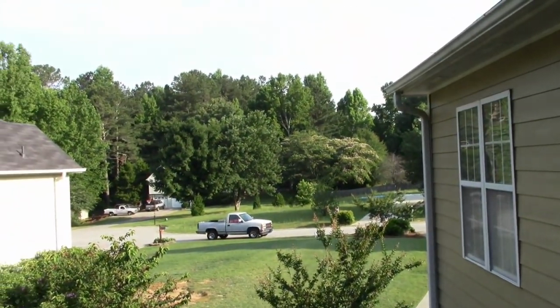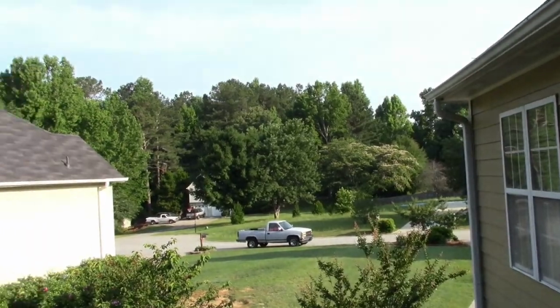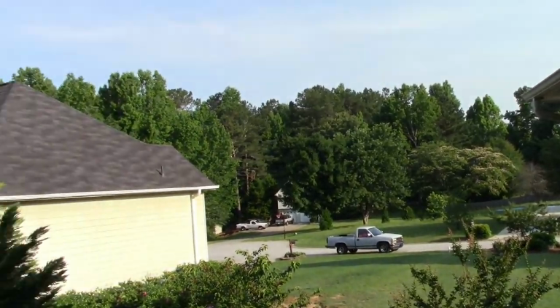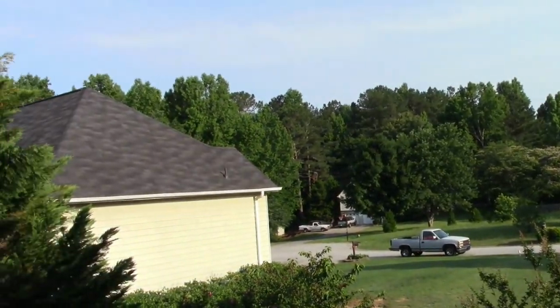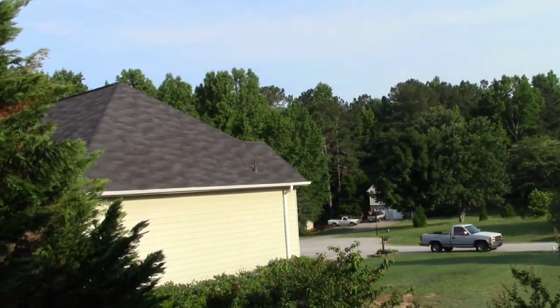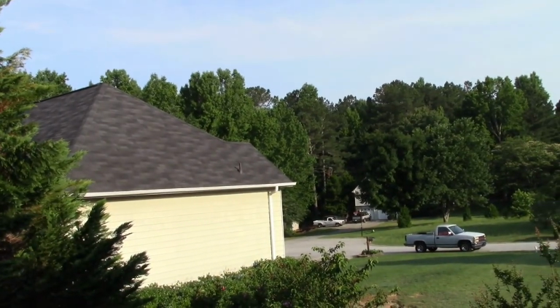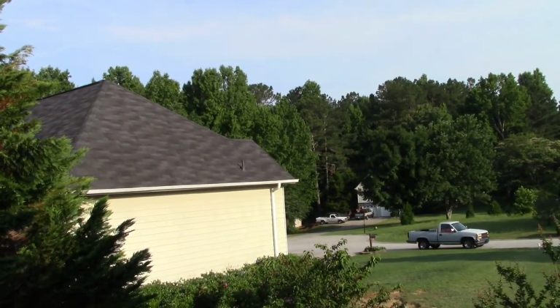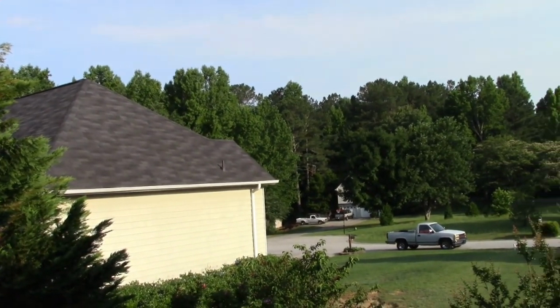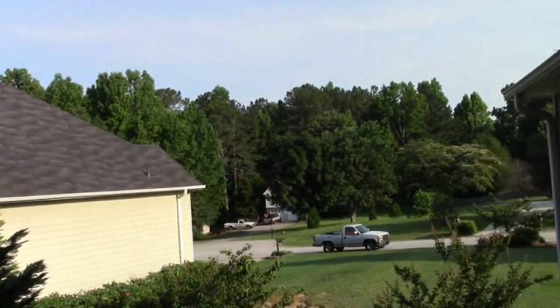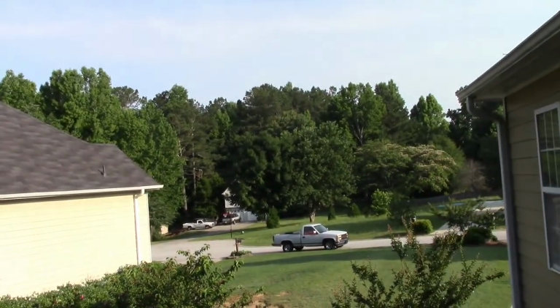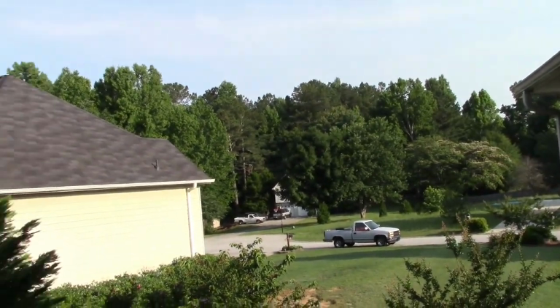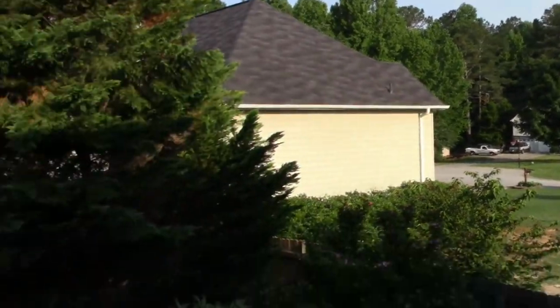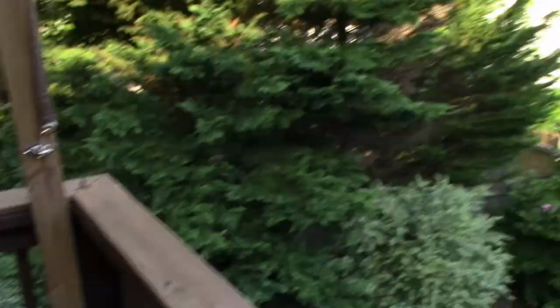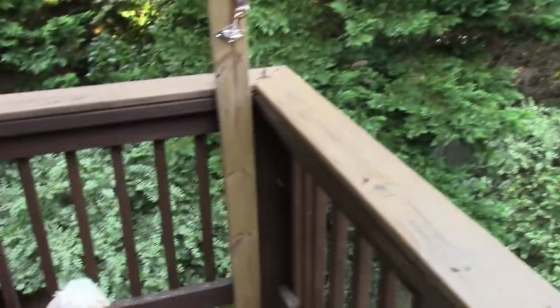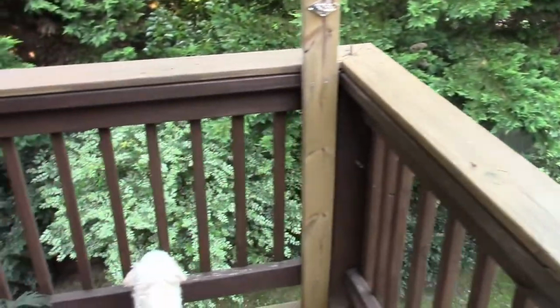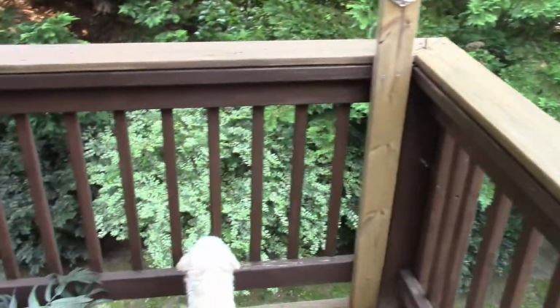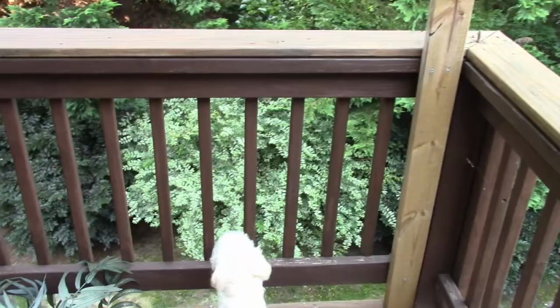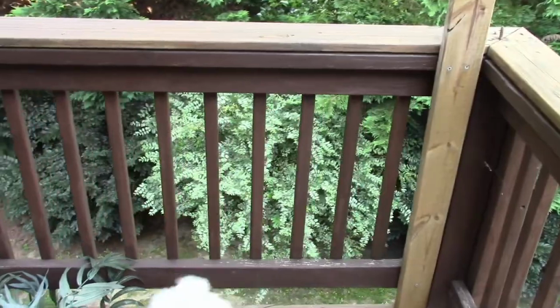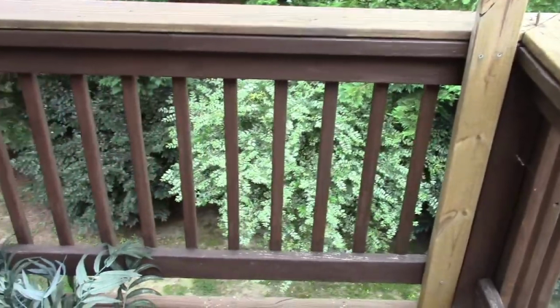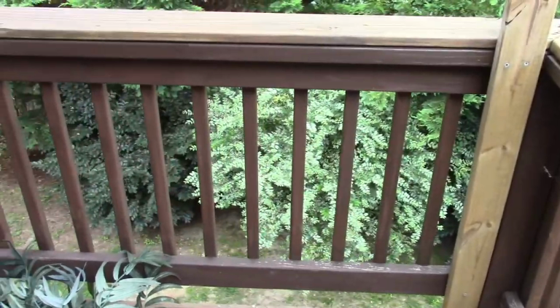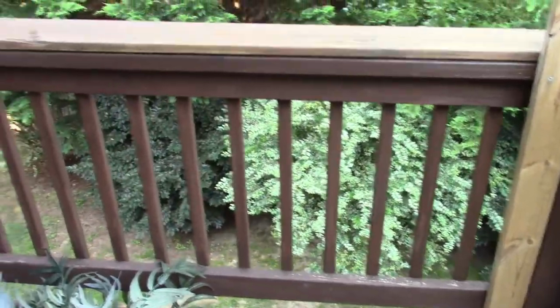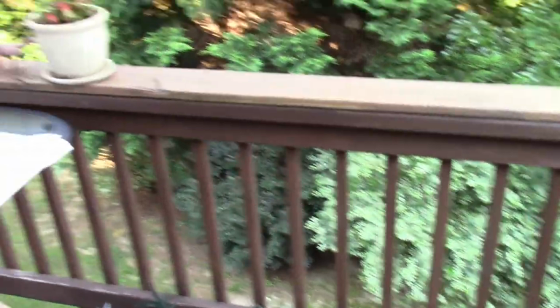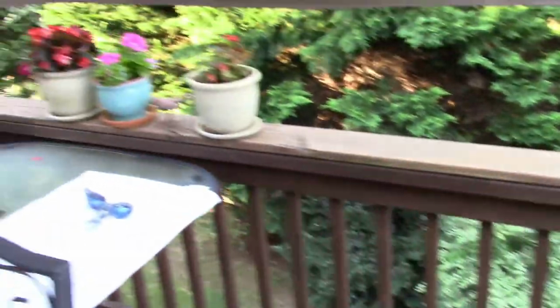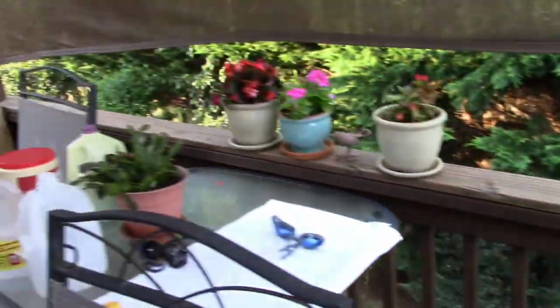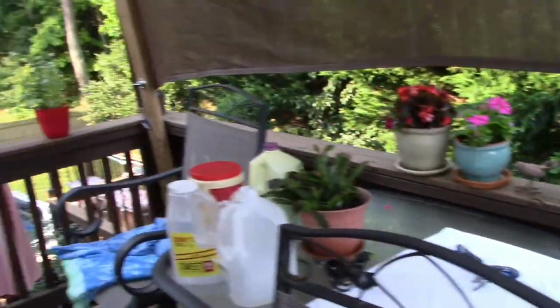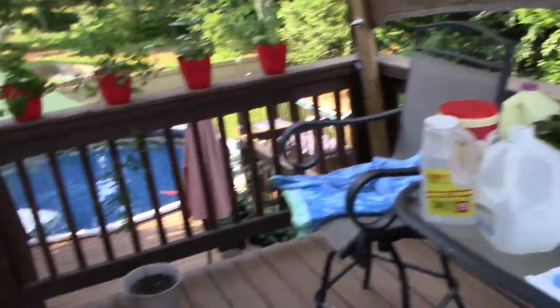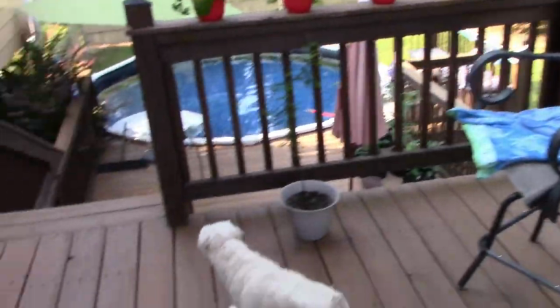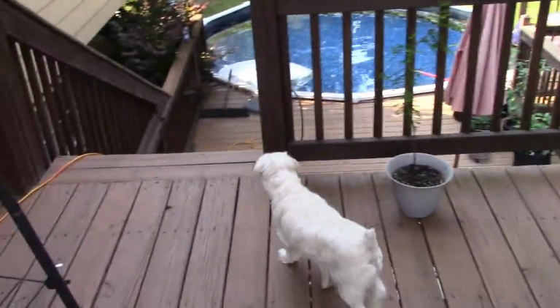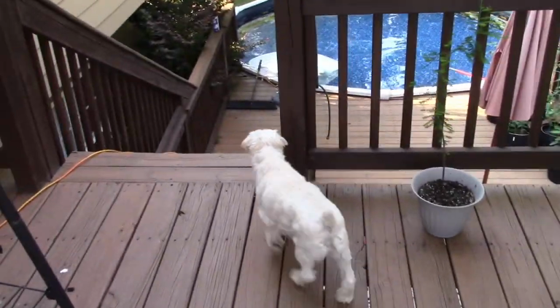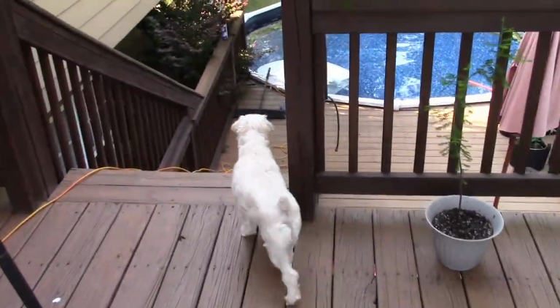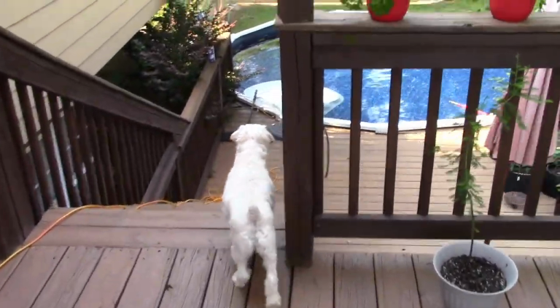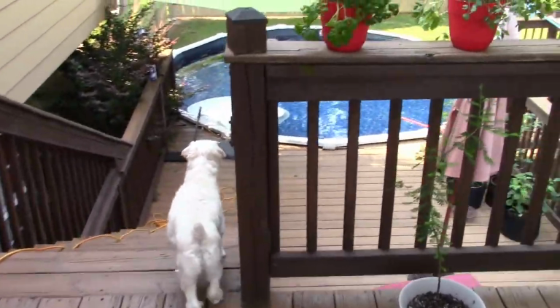Beautiful day at Nickel's Retirement Empire. Soda likes it too.